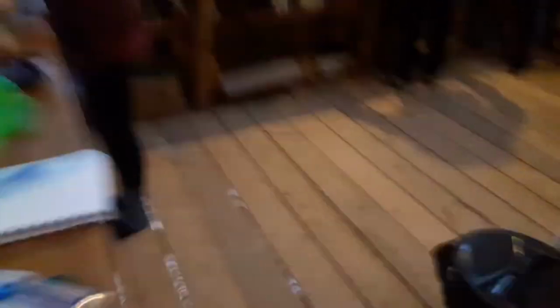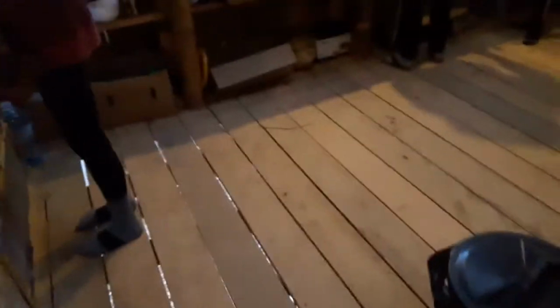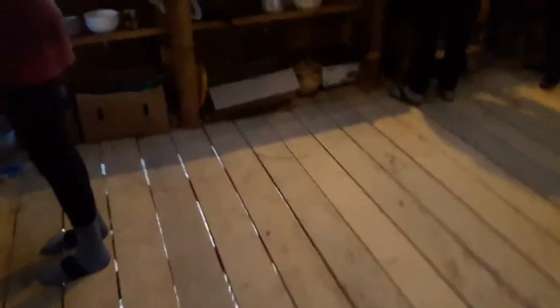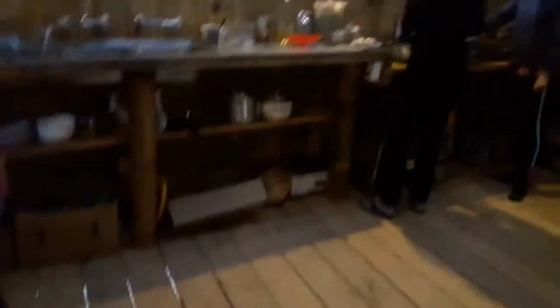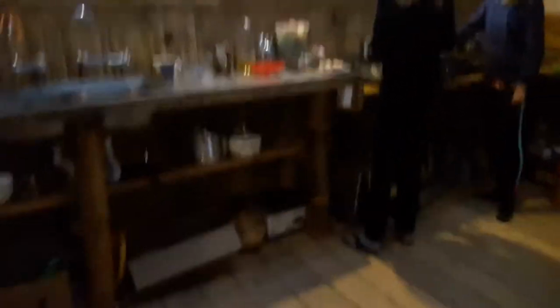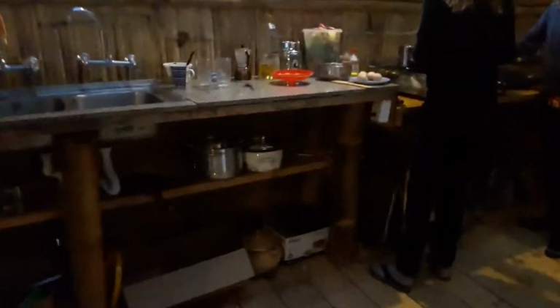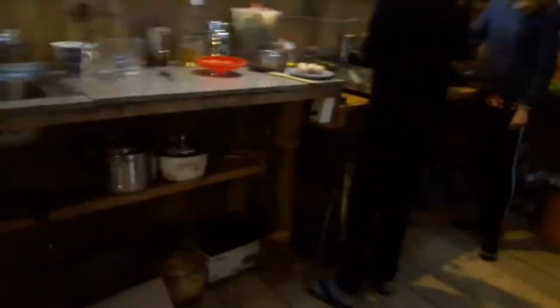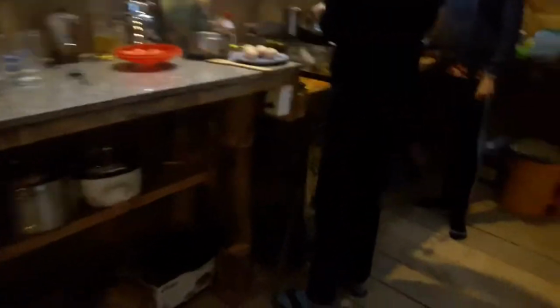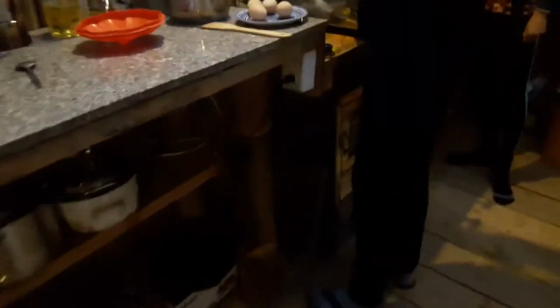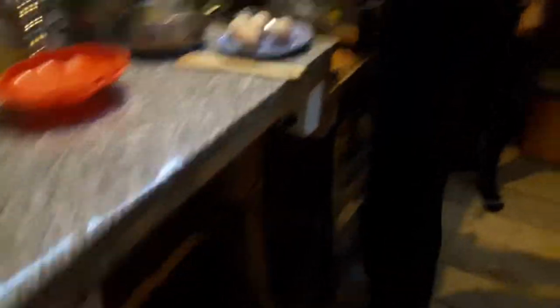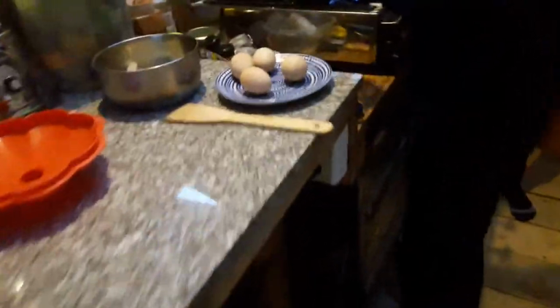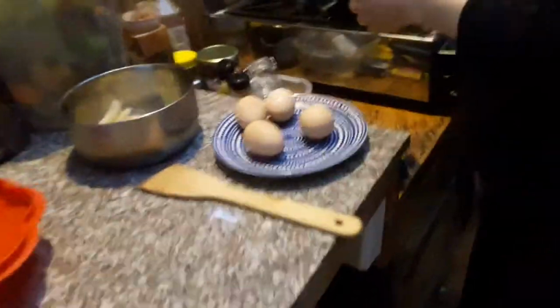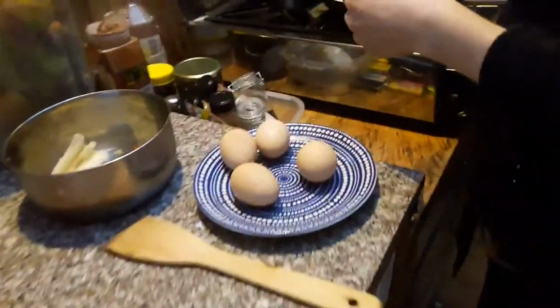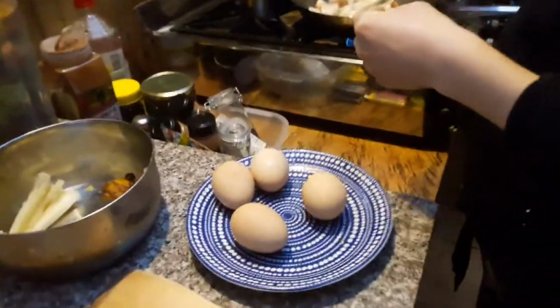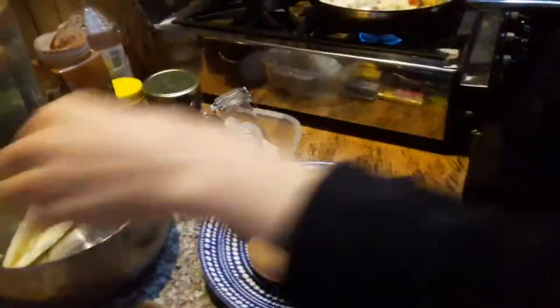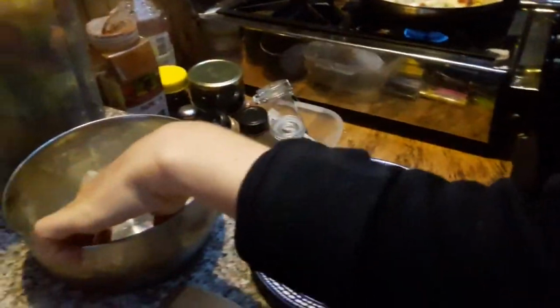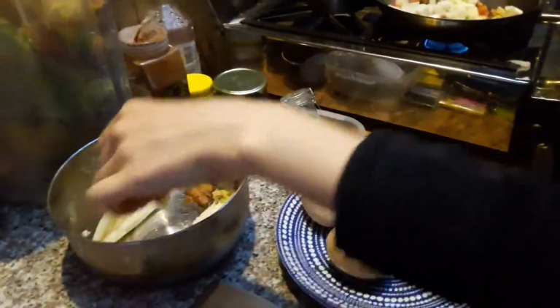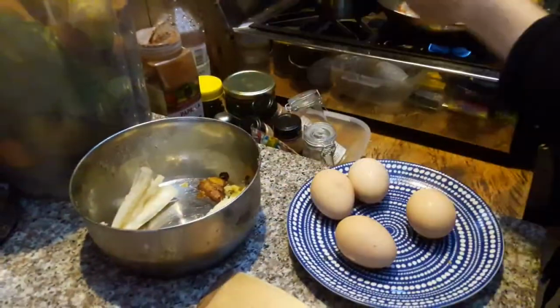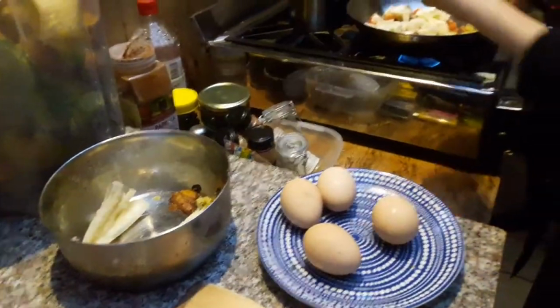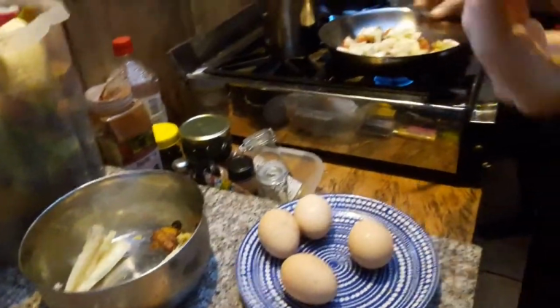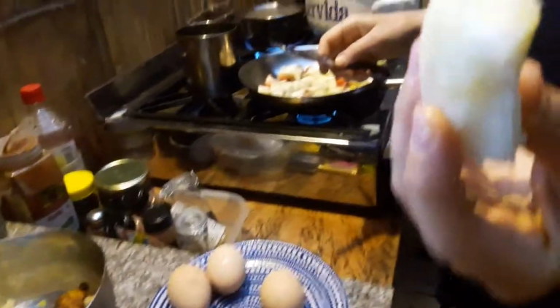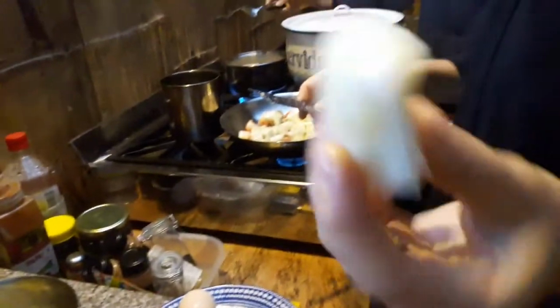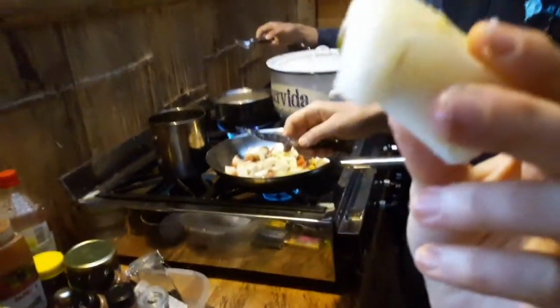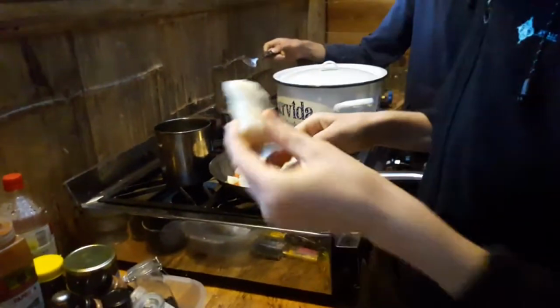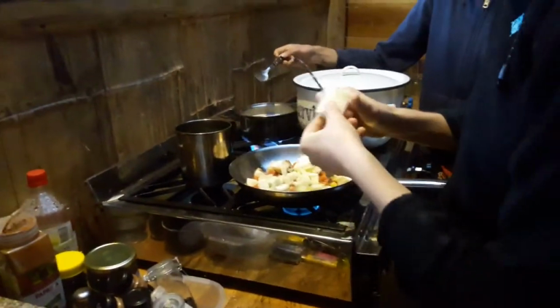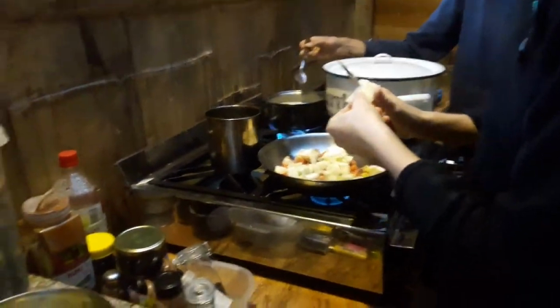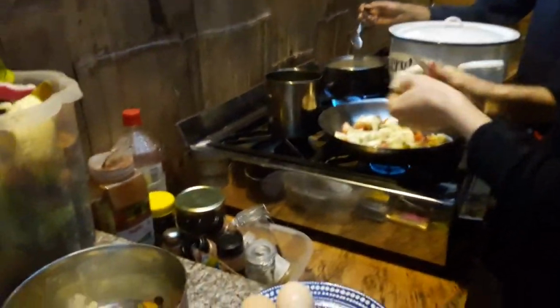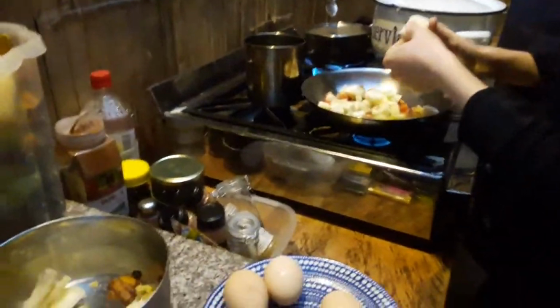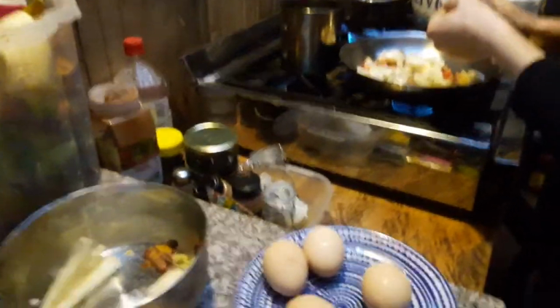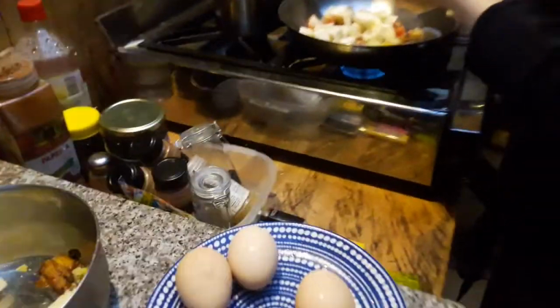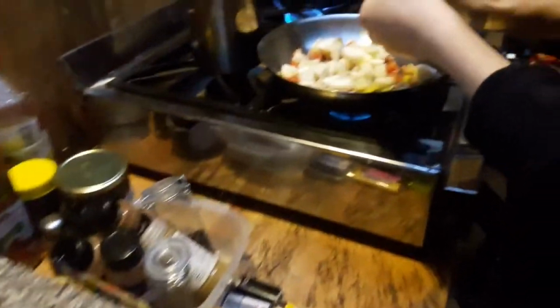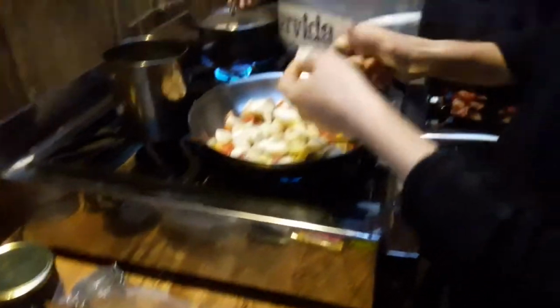Let's get to the other side of the kitchen and see what's going on. We got some eggs going on — Bettina is making them. She's got some nice yucca here being cut up. What are you making, Bettina?